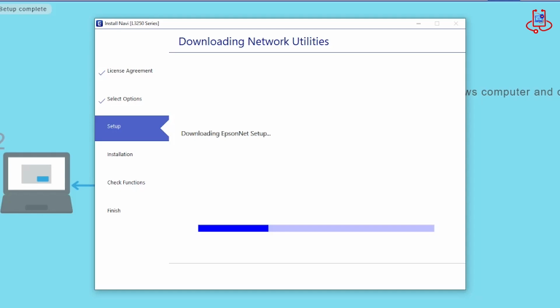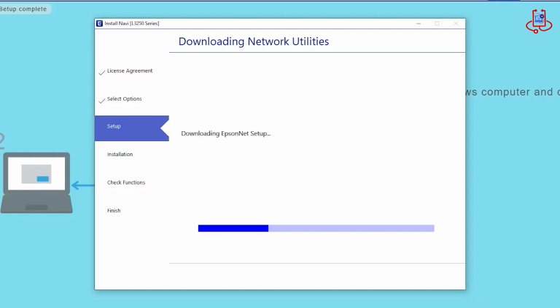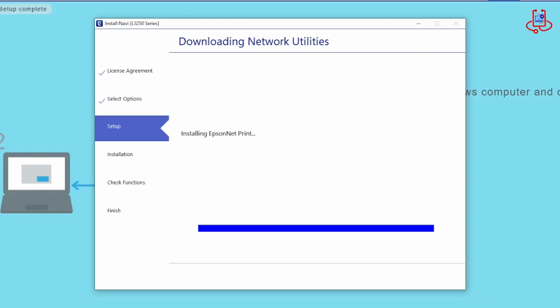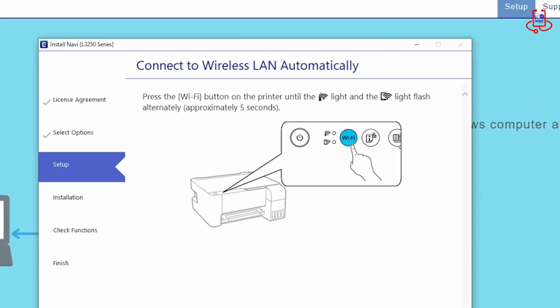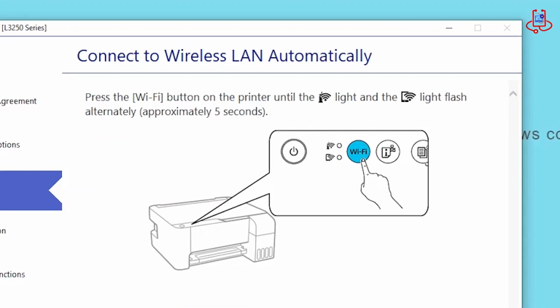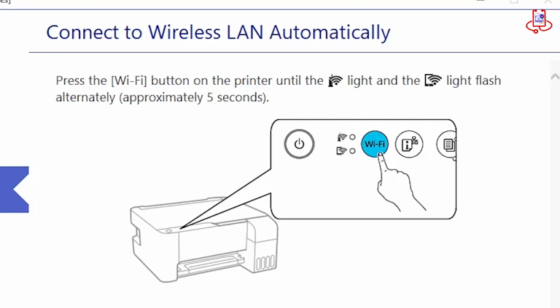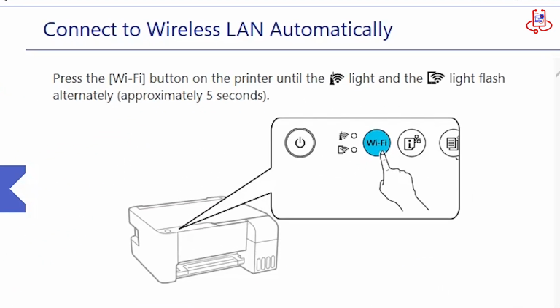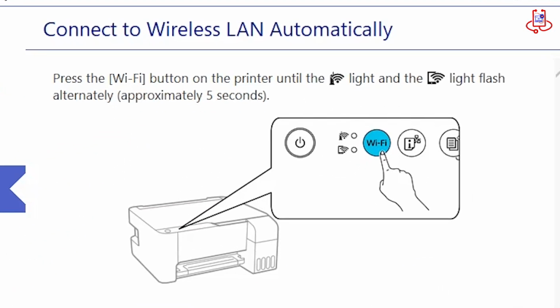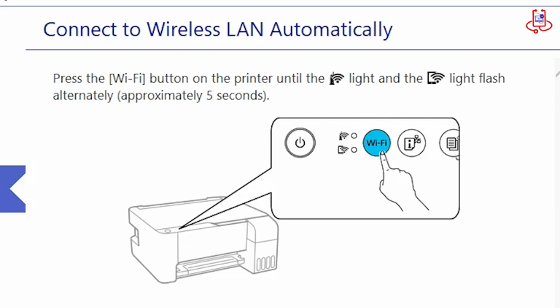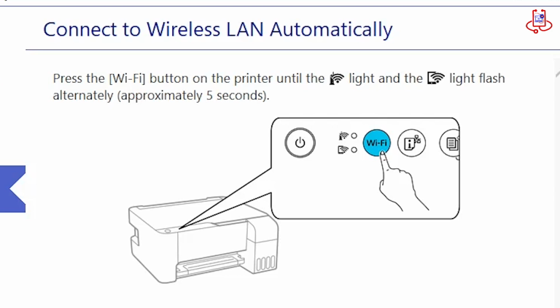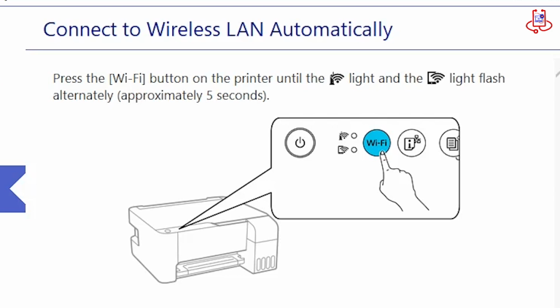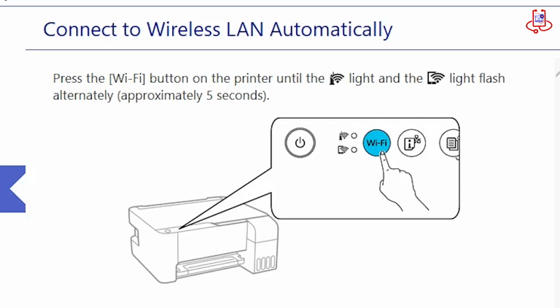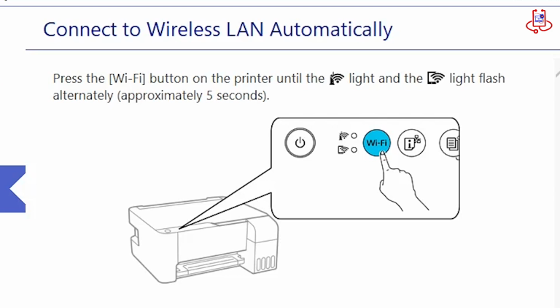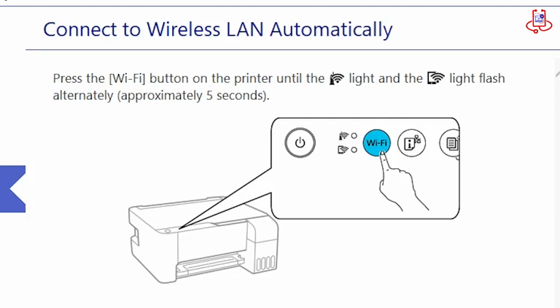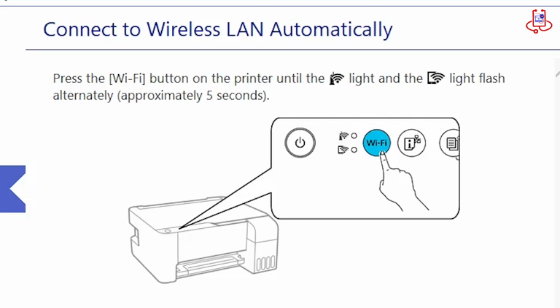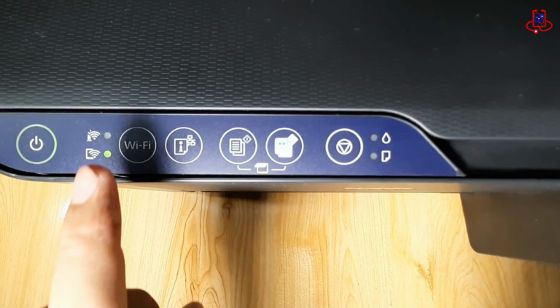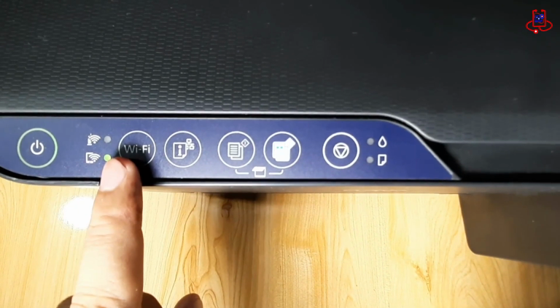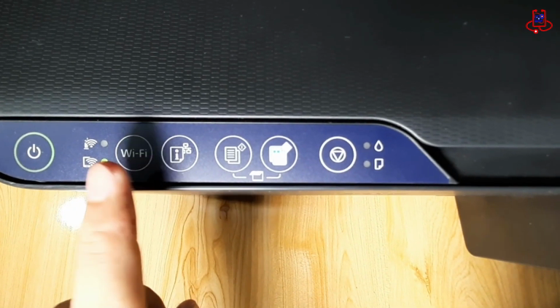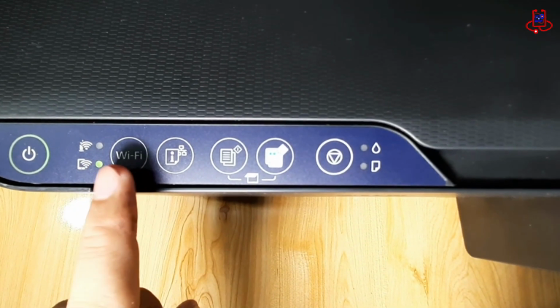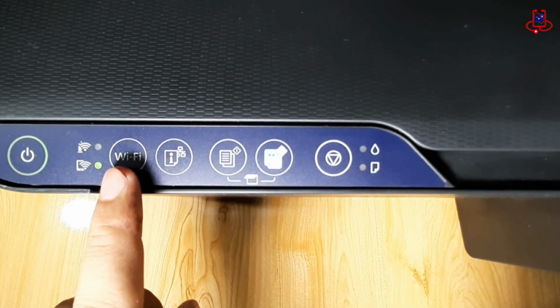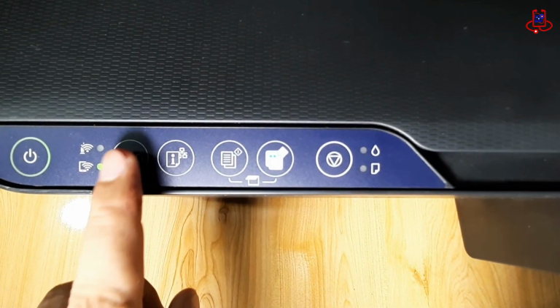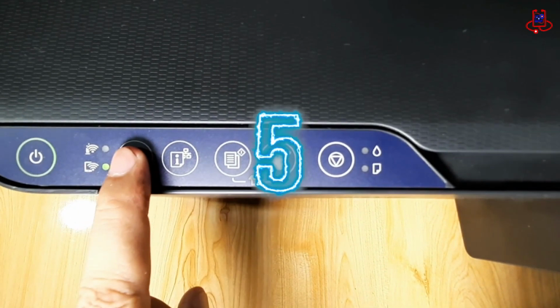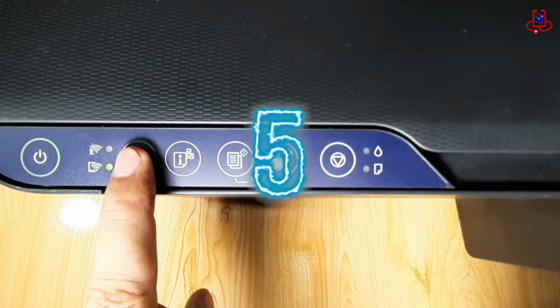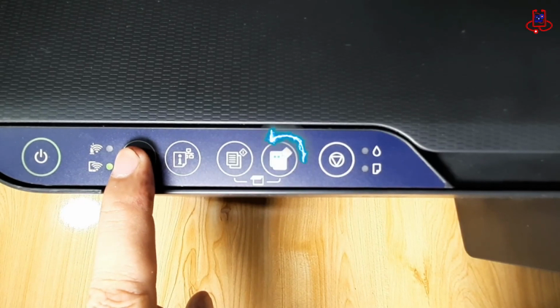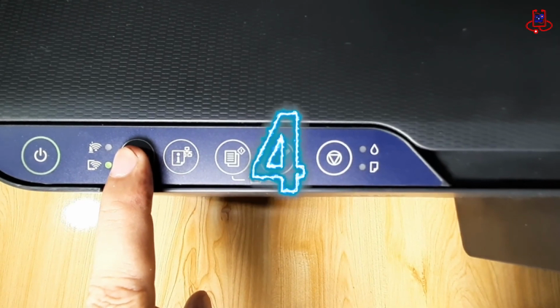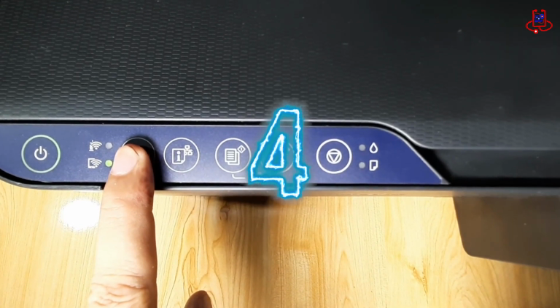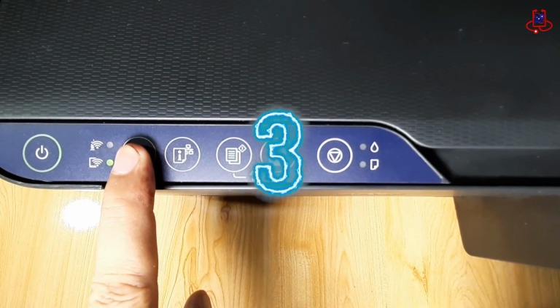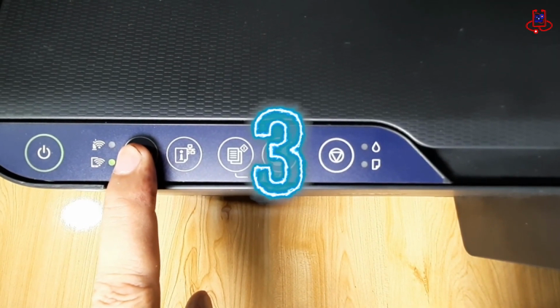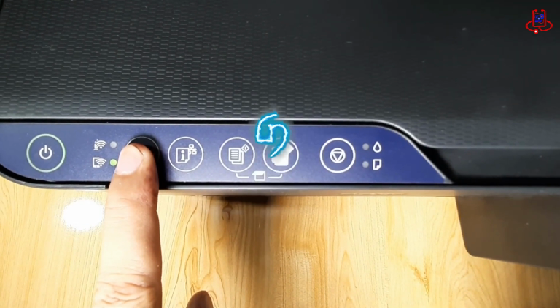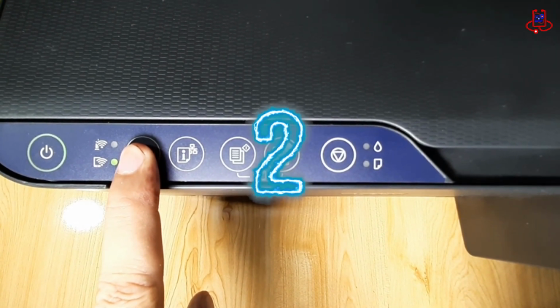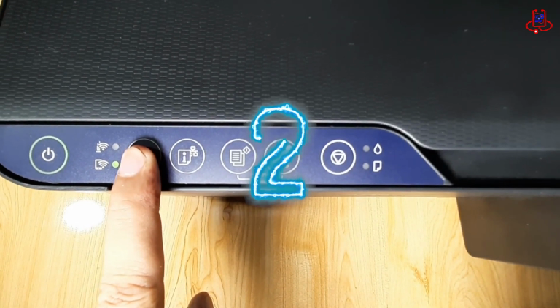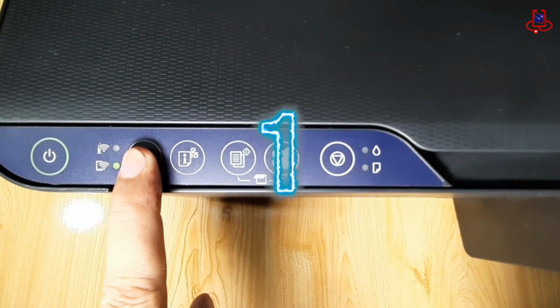After the drivers are downloaded and installed, you need to set the printer's Wi-Fi to Setup mode so it can connect to your laptop properly. Press and hold the Wi-Fi button for five seconds to turn on the search mode.